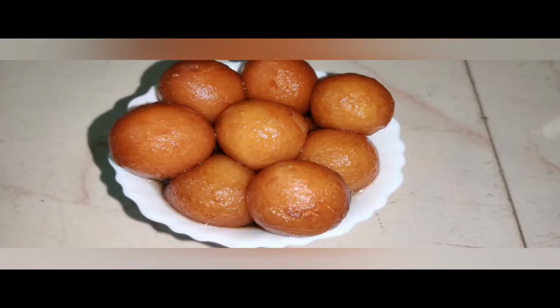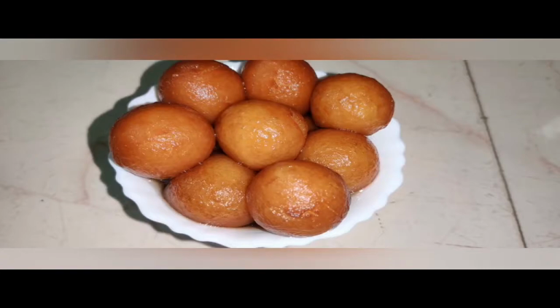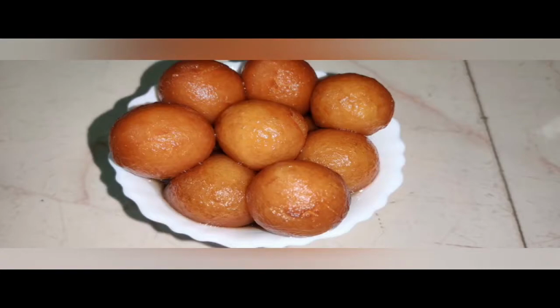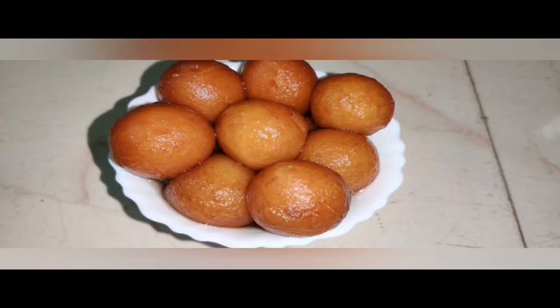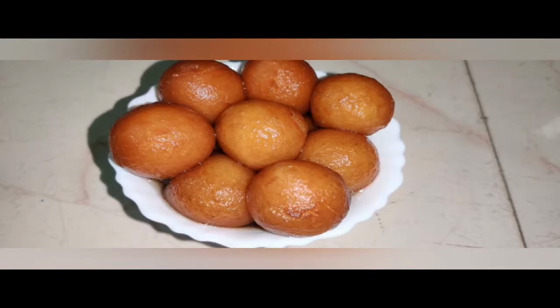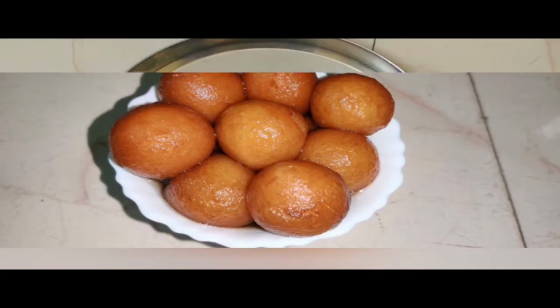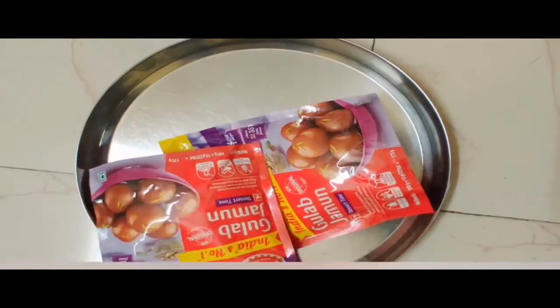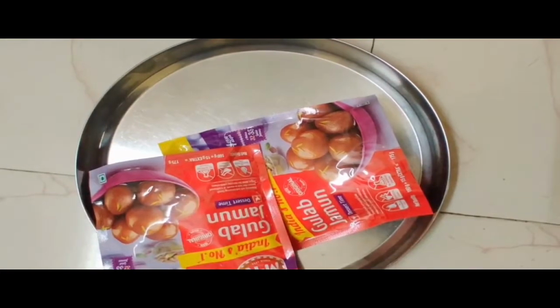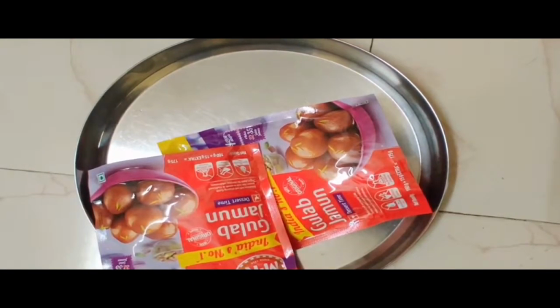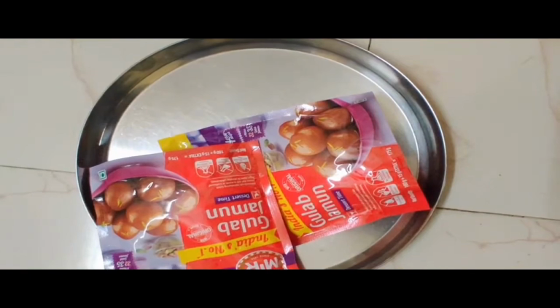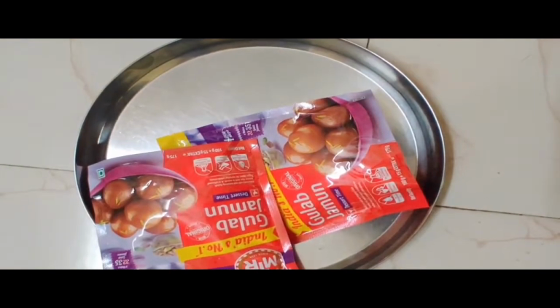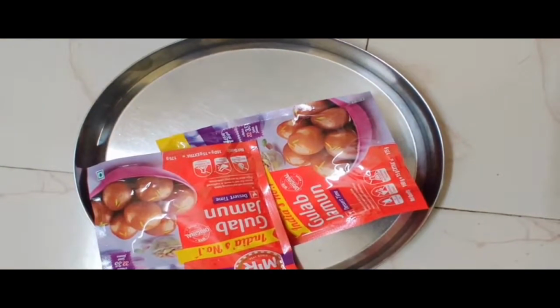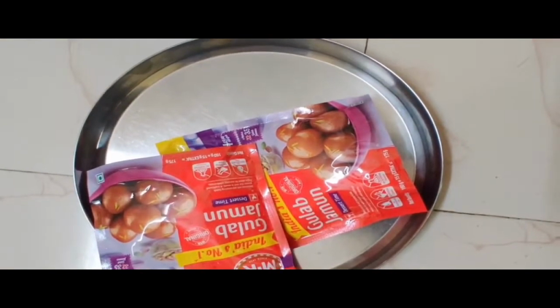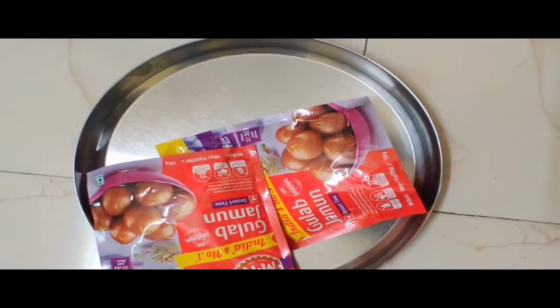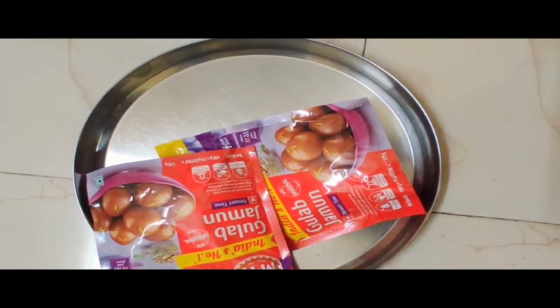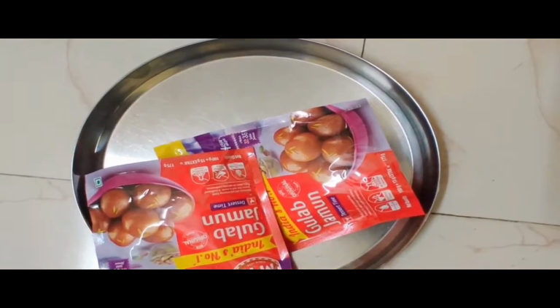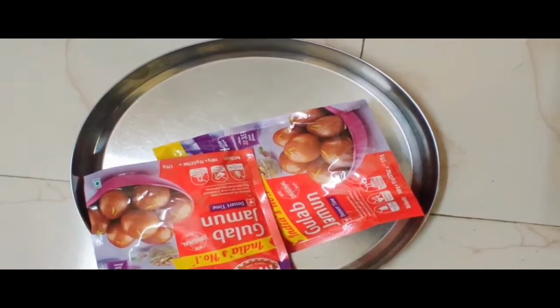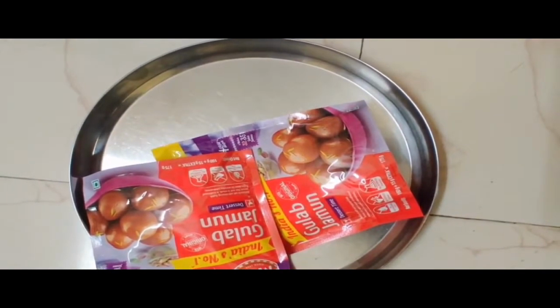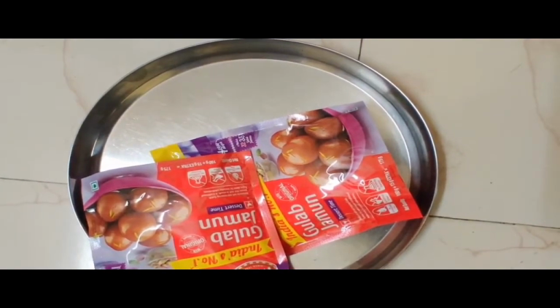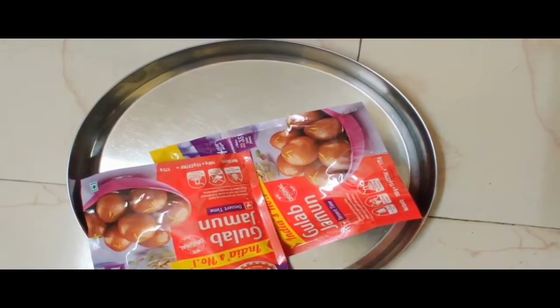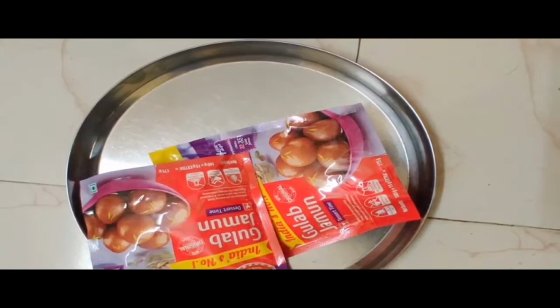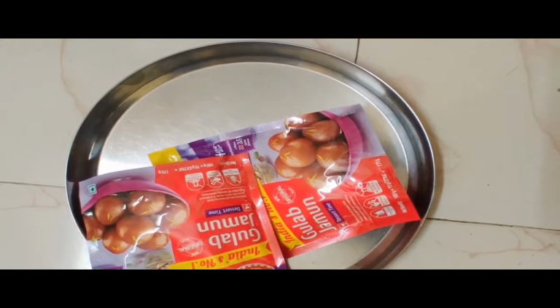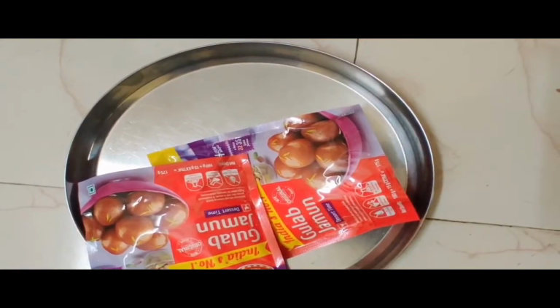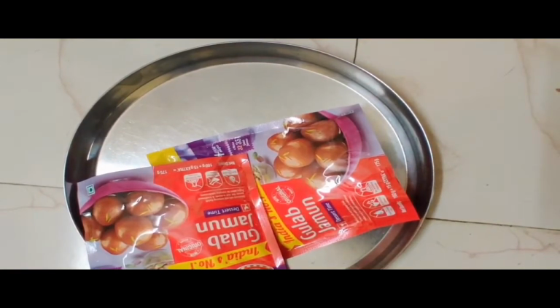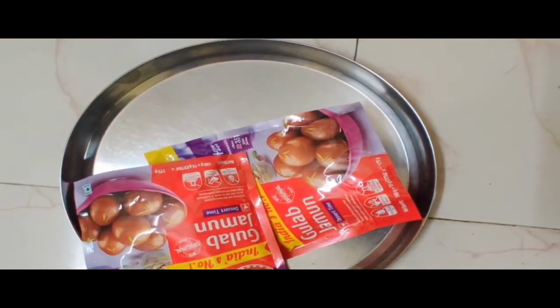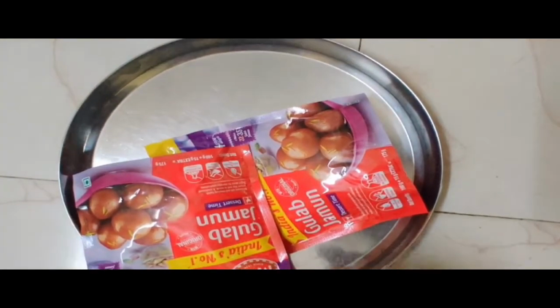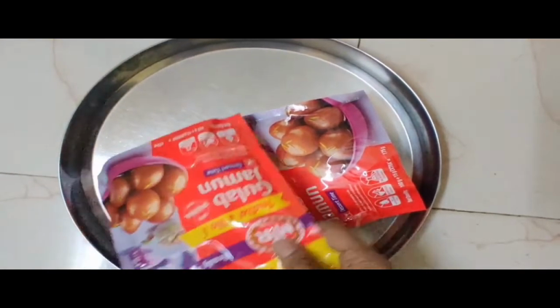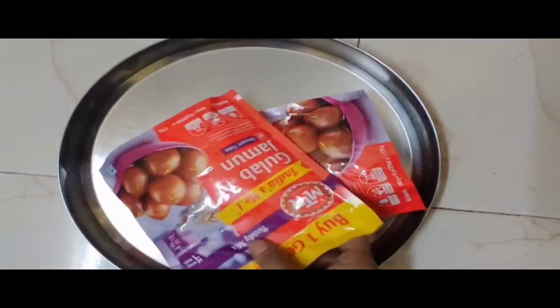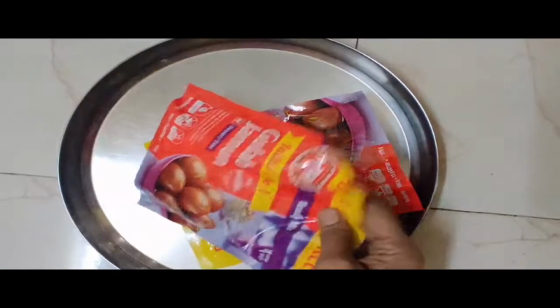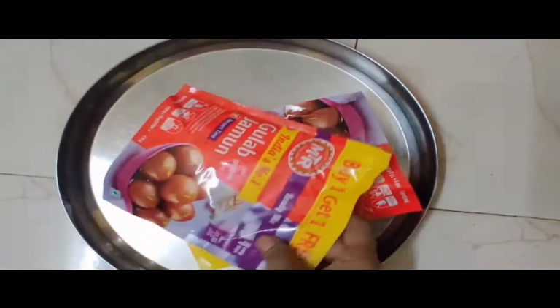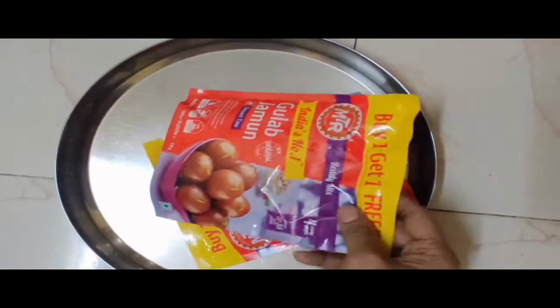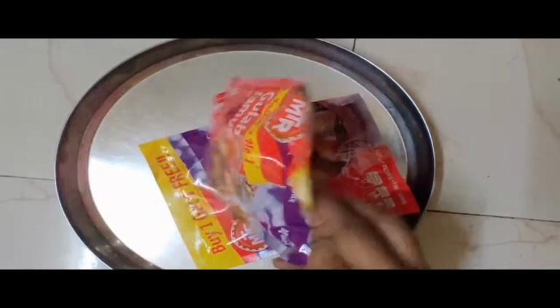Hi Friends! I am ready to make some gulab jam. I am going to make easy MTR gulab jam. I am going to open the store and prepare this recipe.